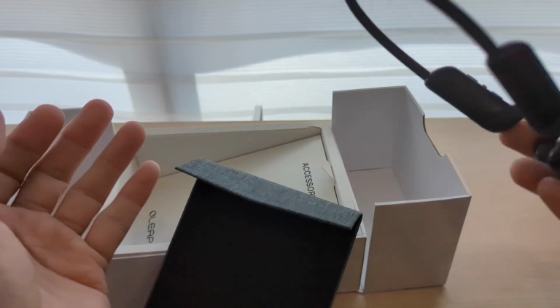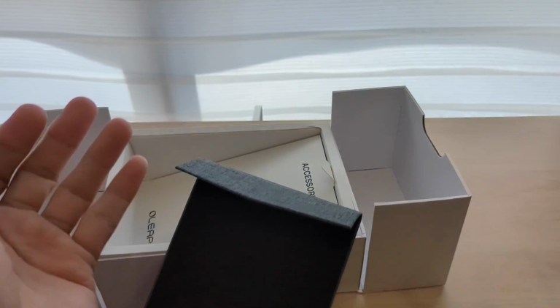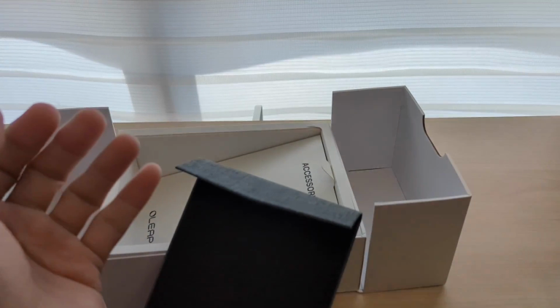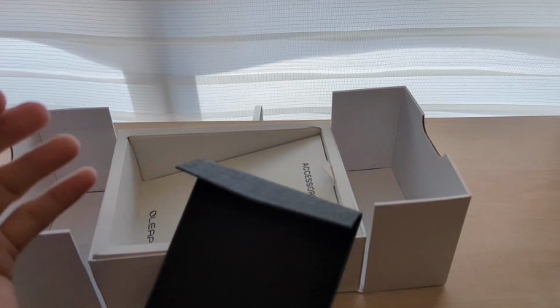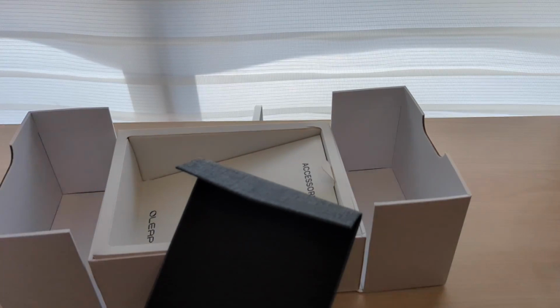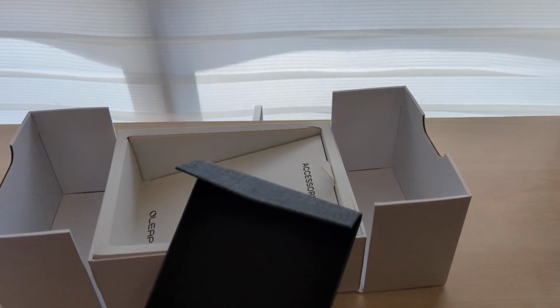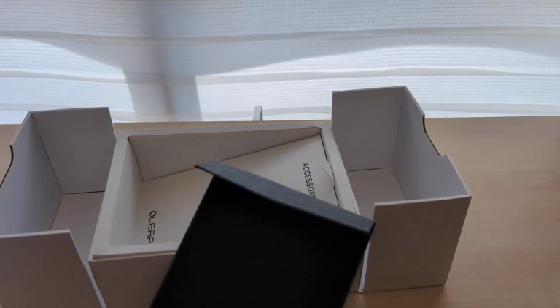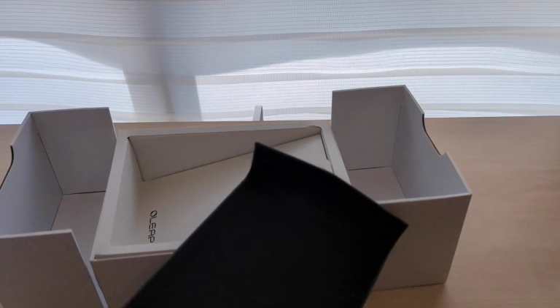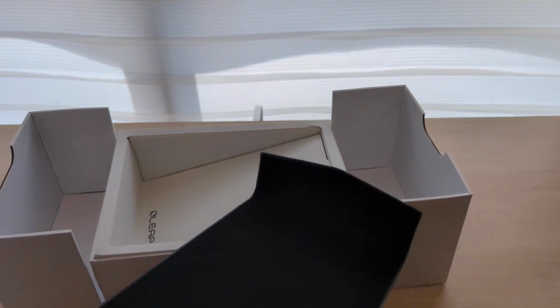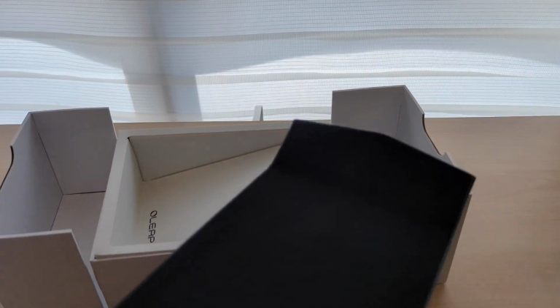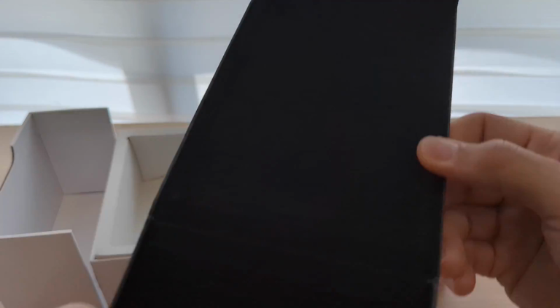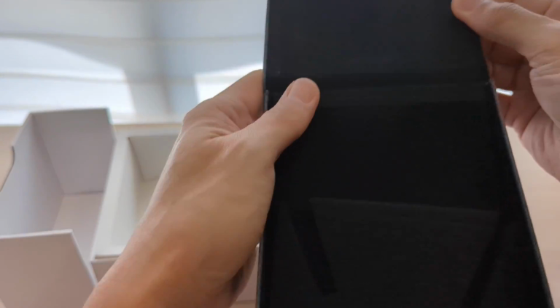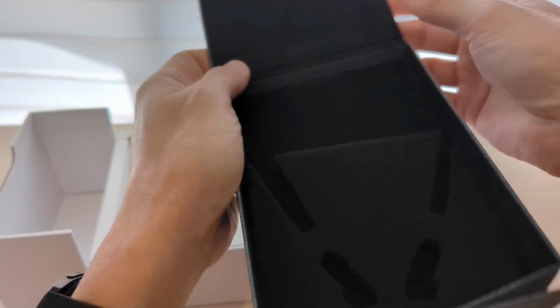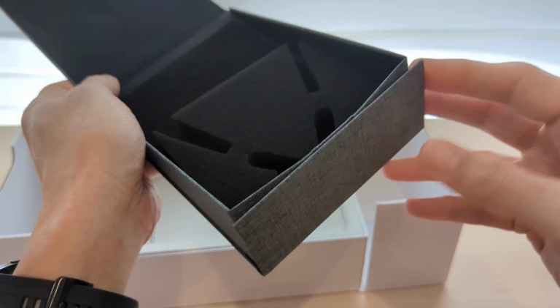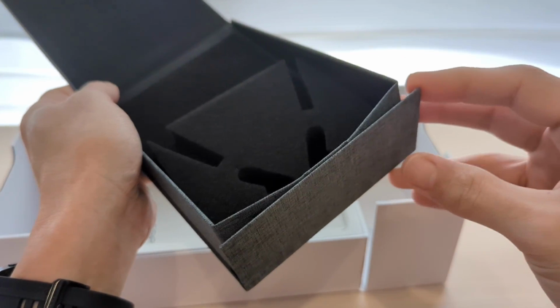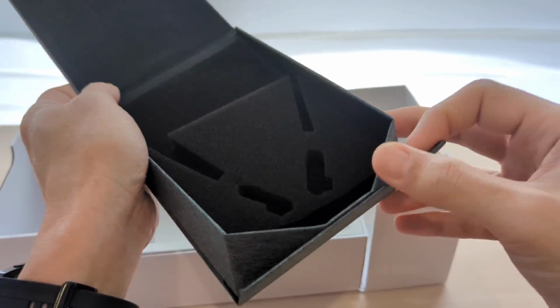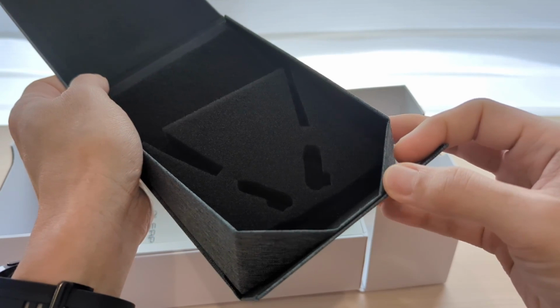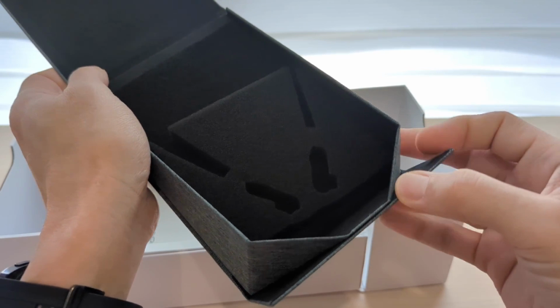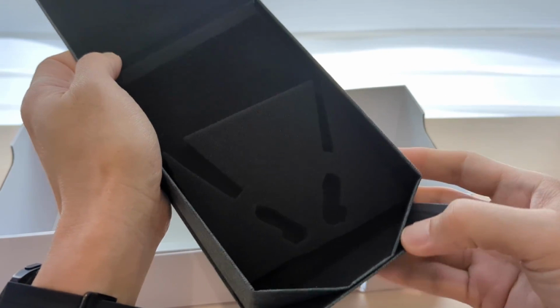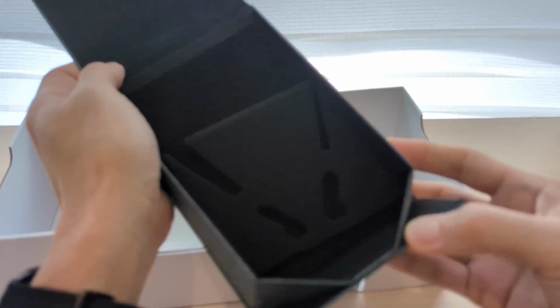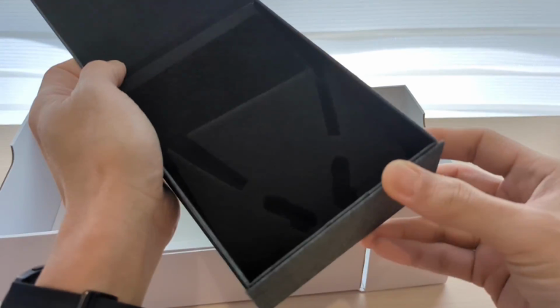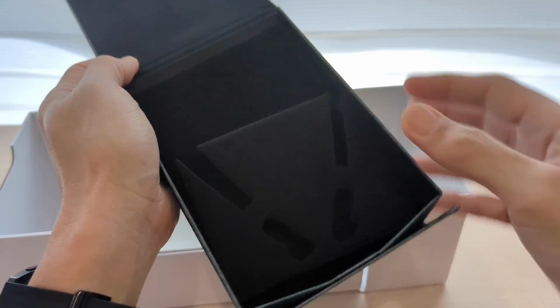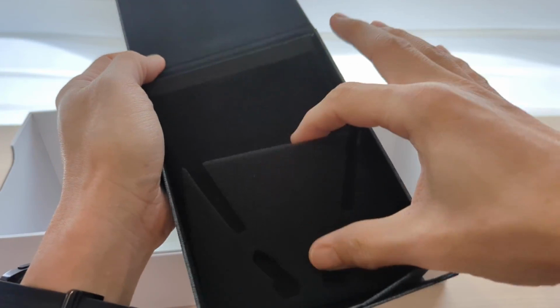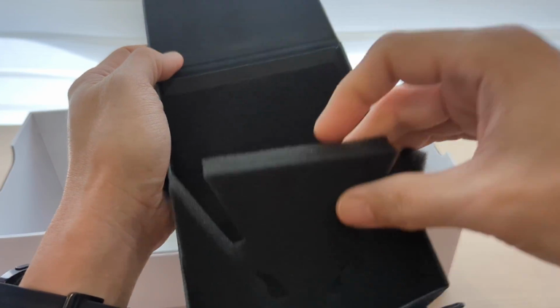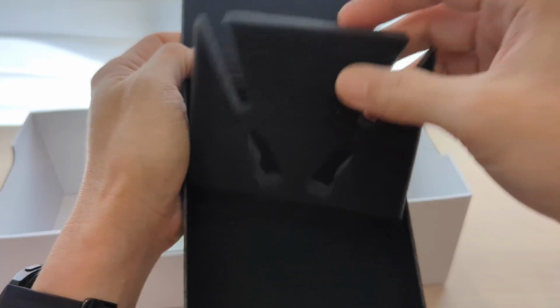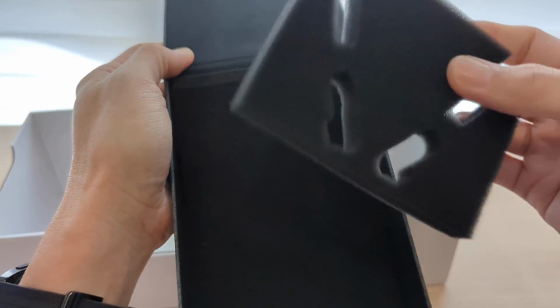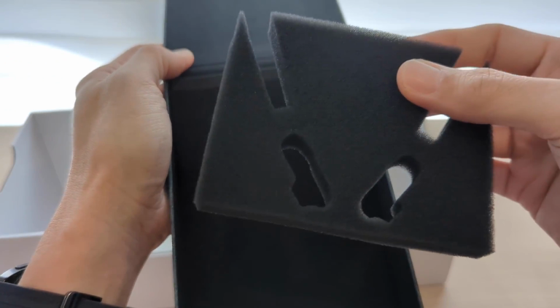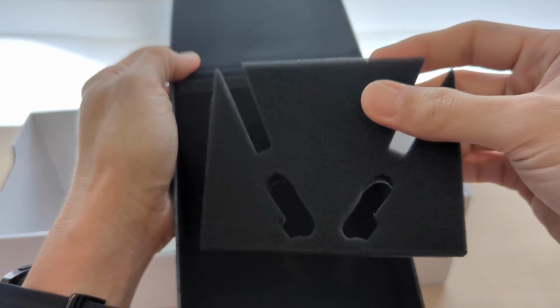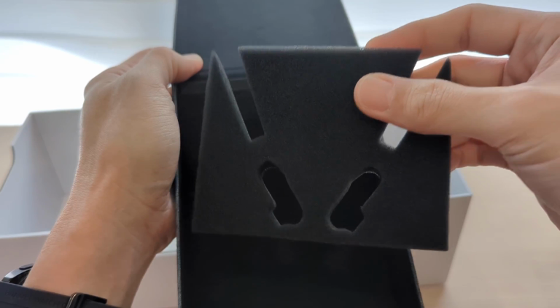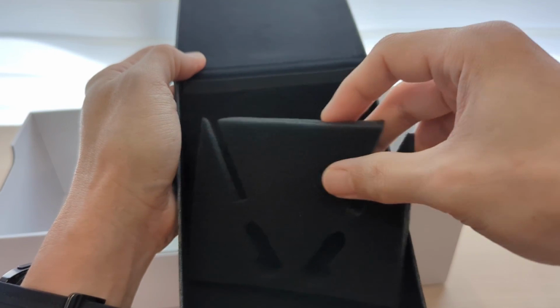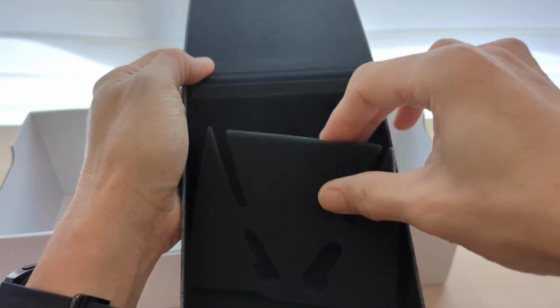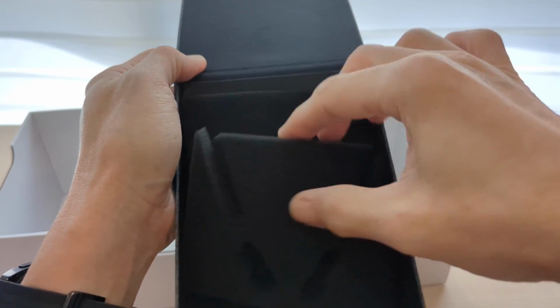The boom mic should go below. I'm here to try it so I'll test it out and let you know. The box is quite well done, quite nicely done.